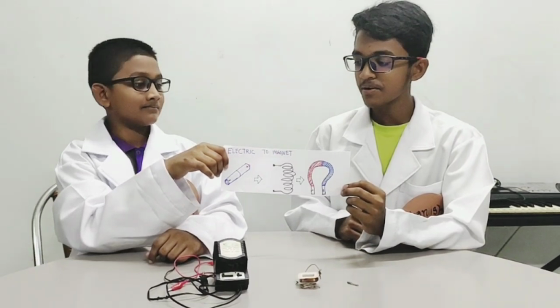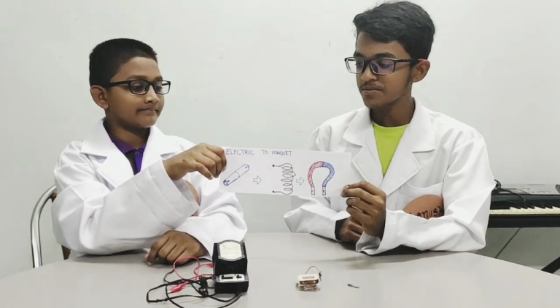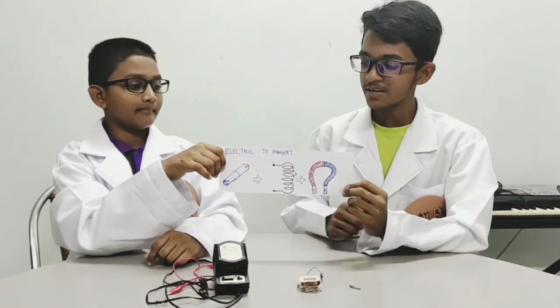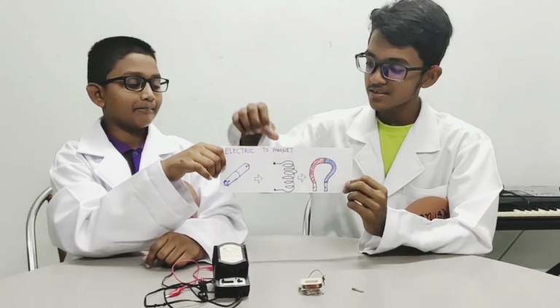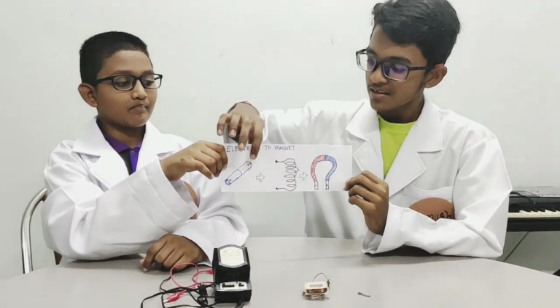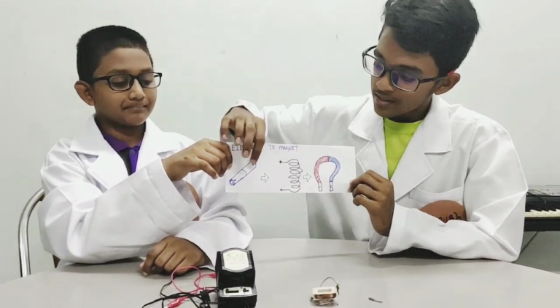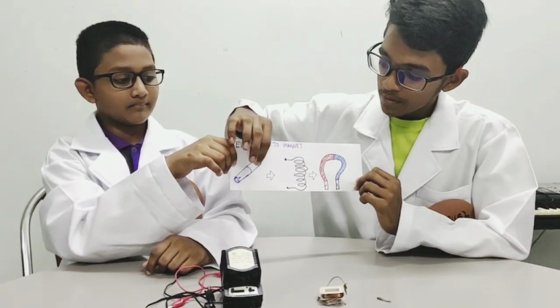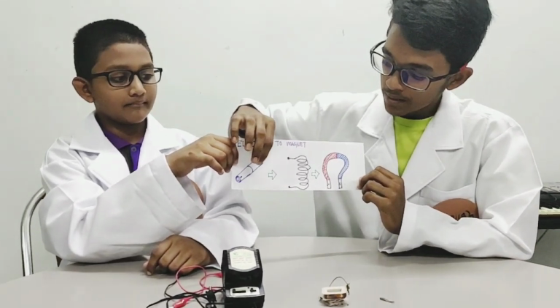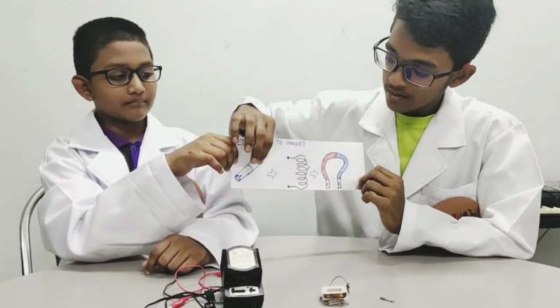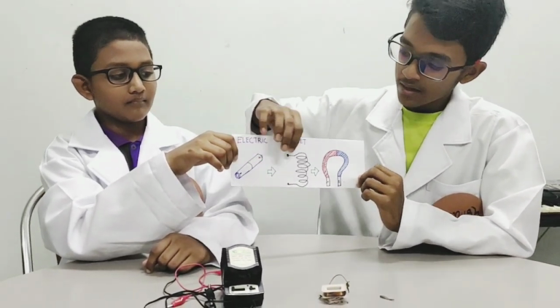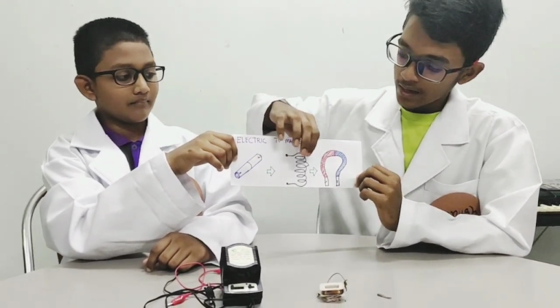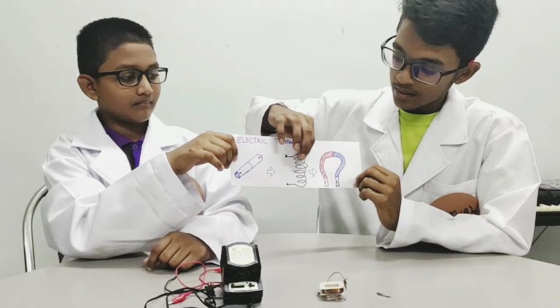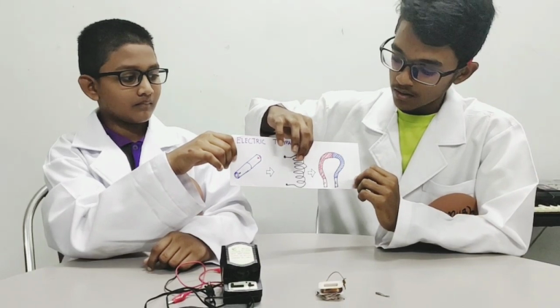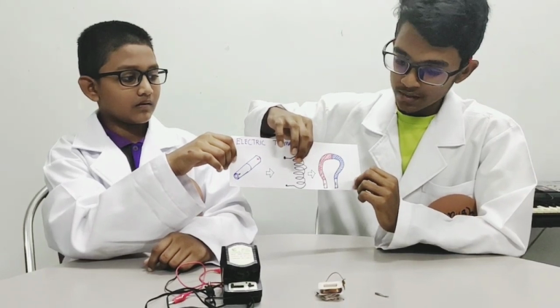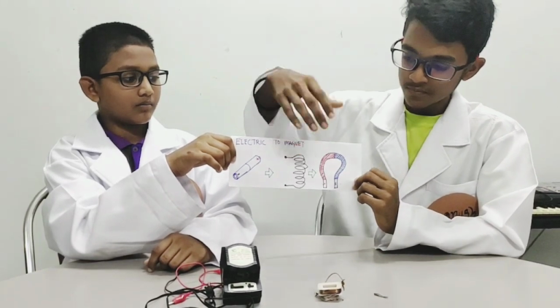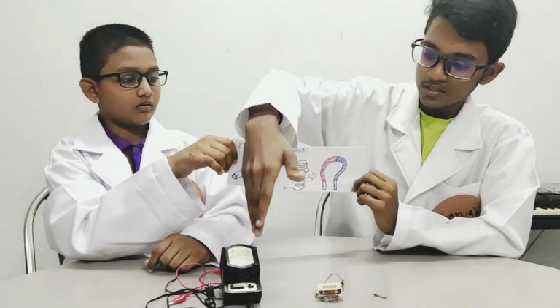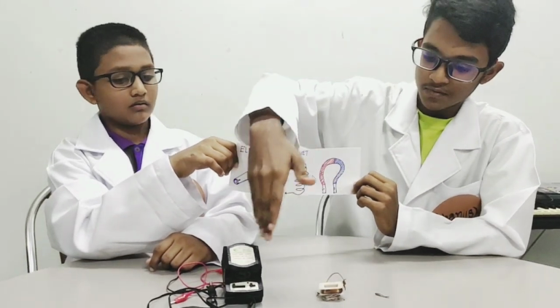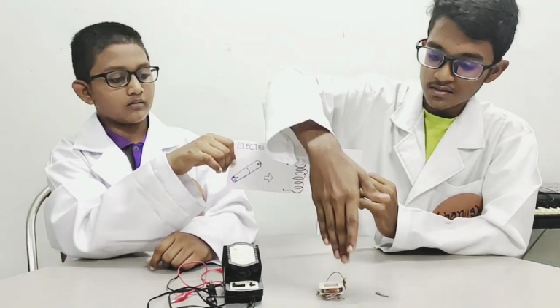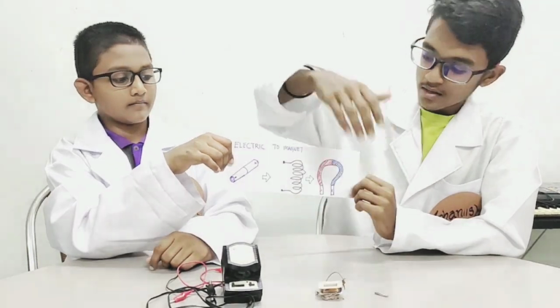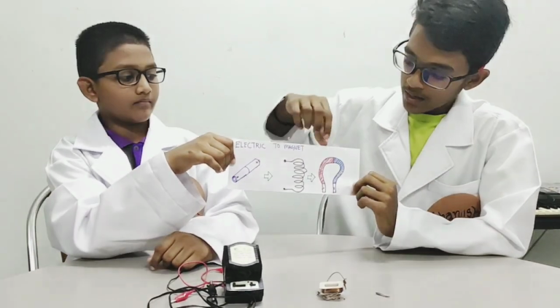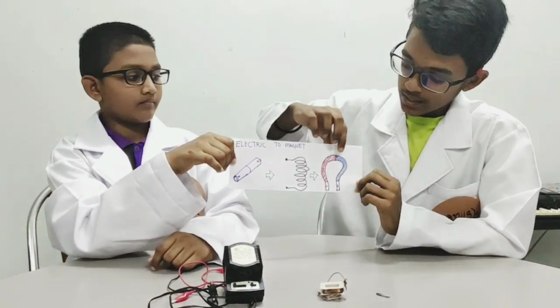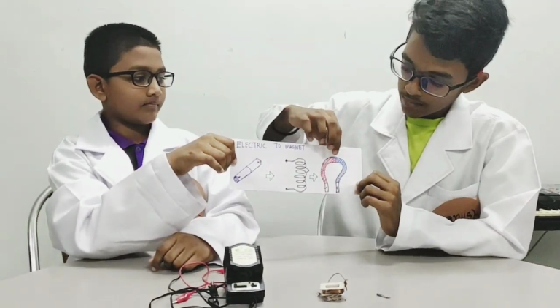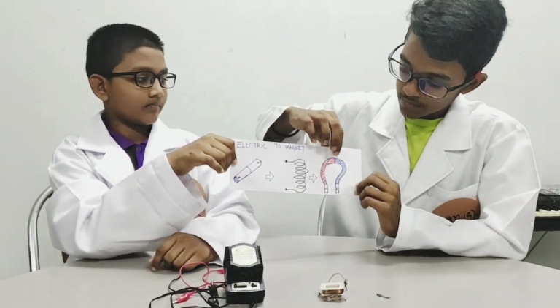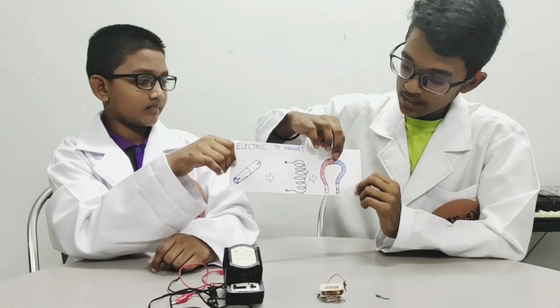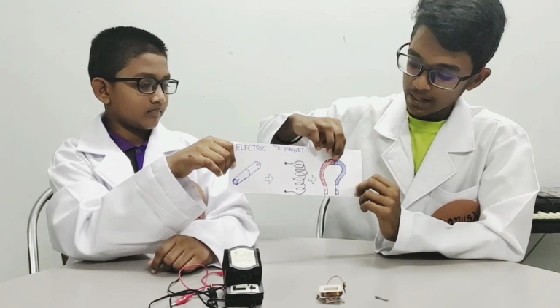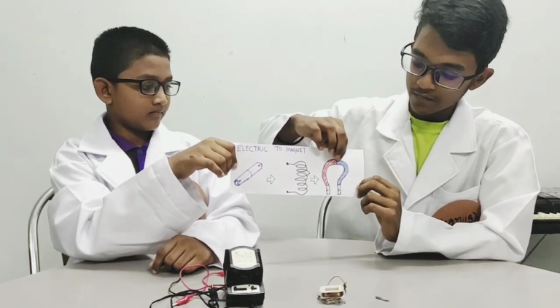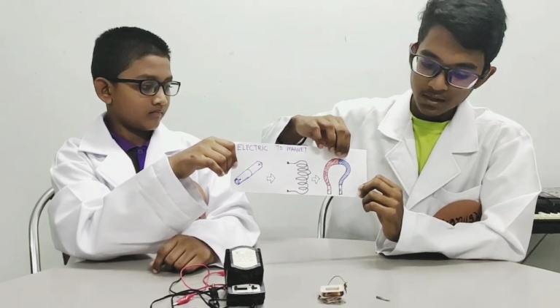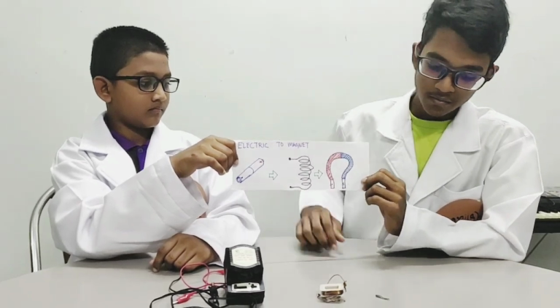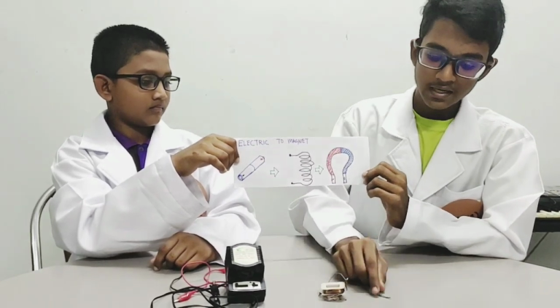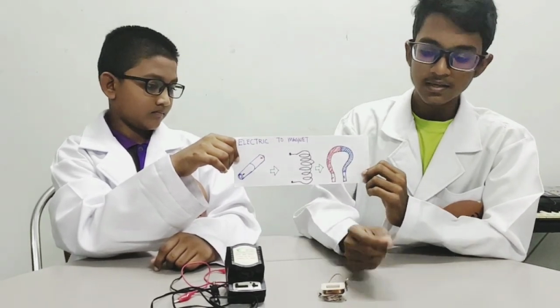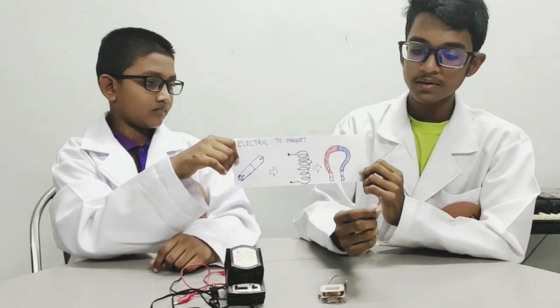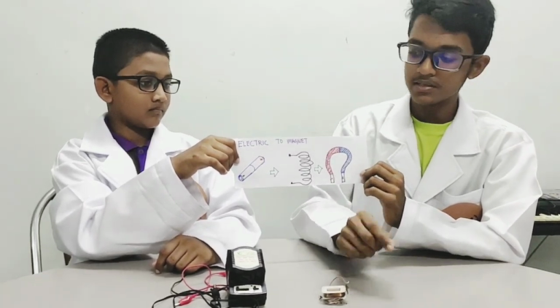The summary of the experiment is: the power supply and the coil, which is both of these, created a magnetic field which attracted this metal piece.